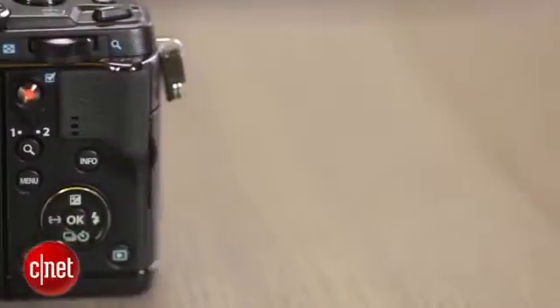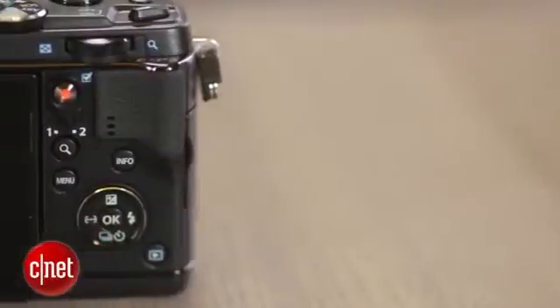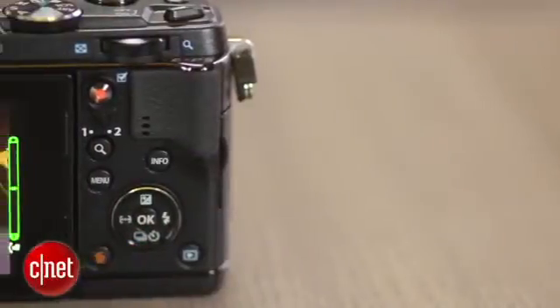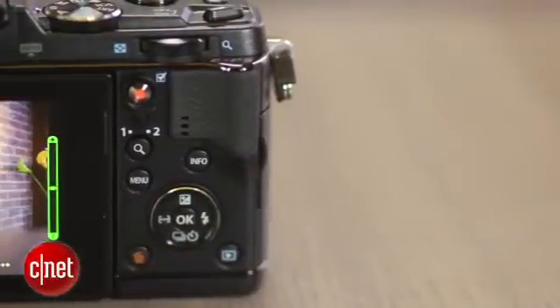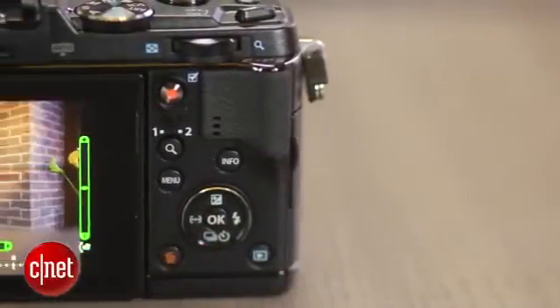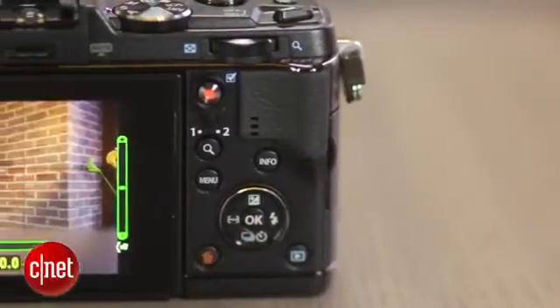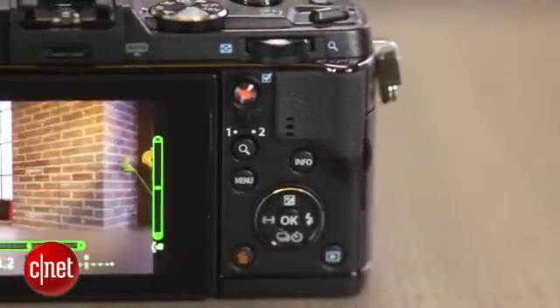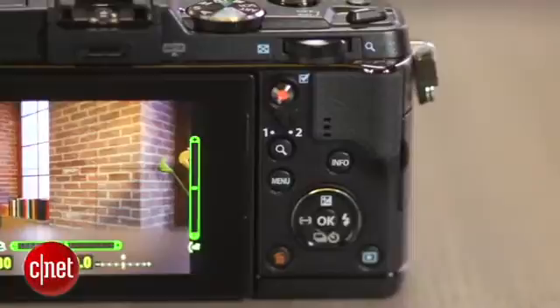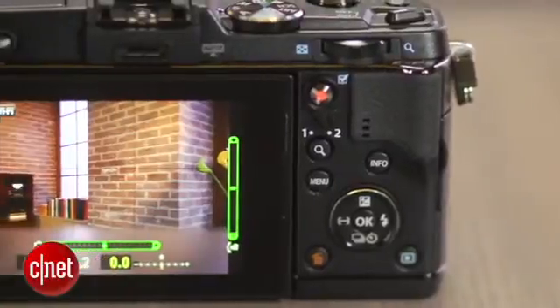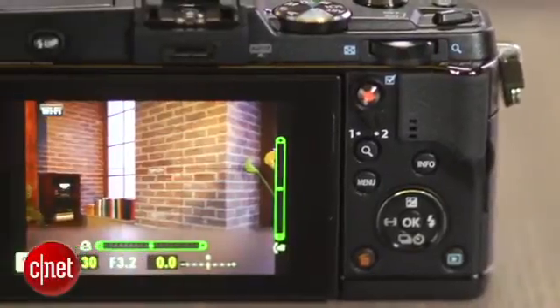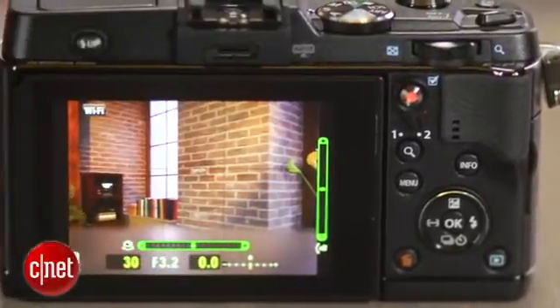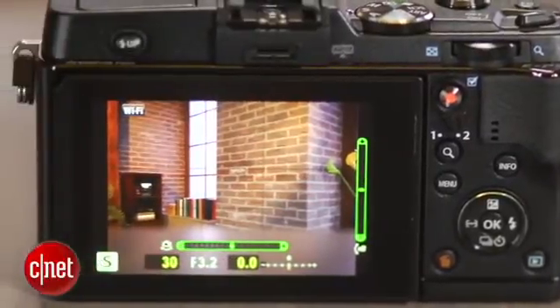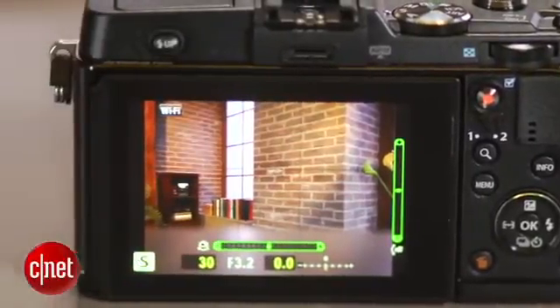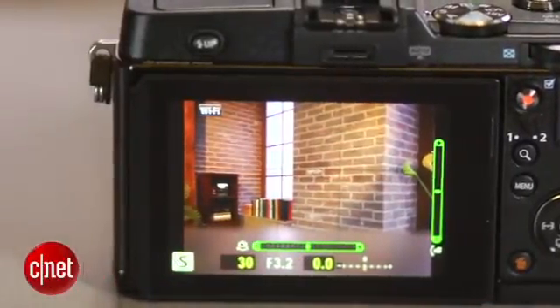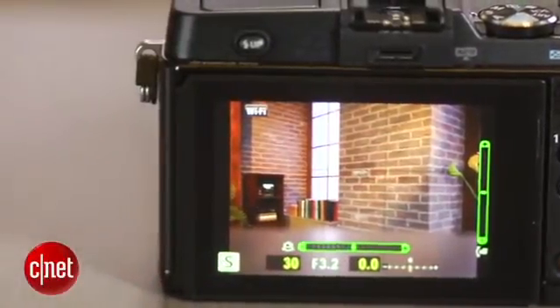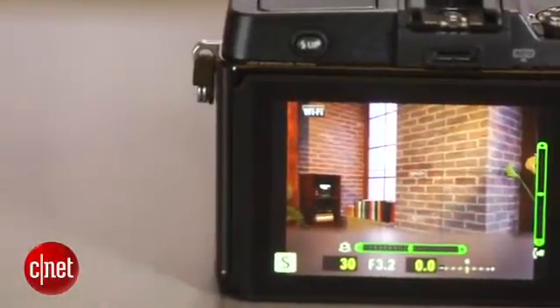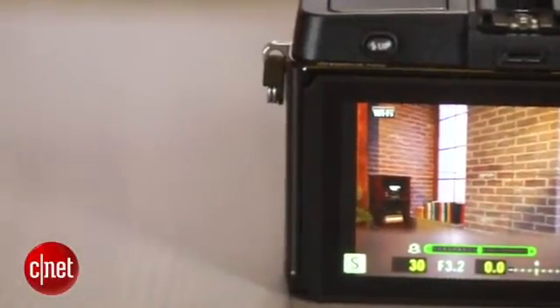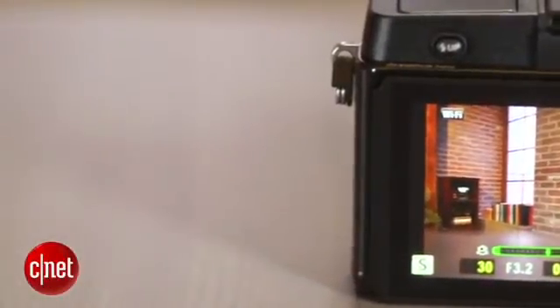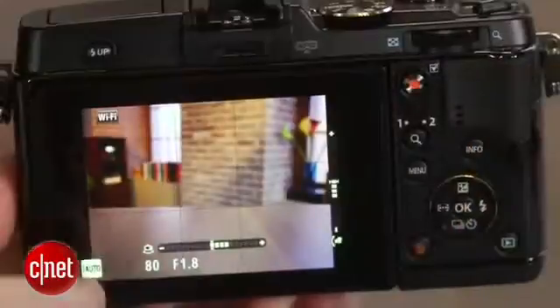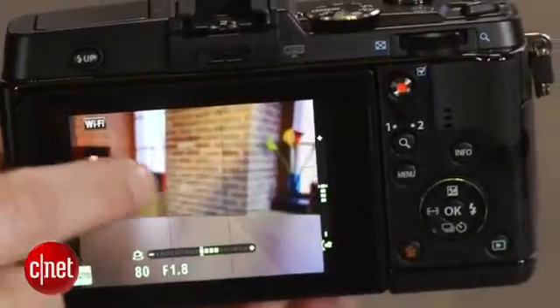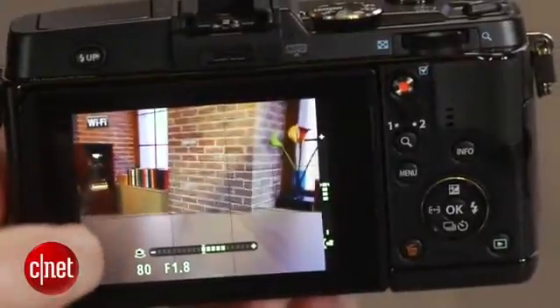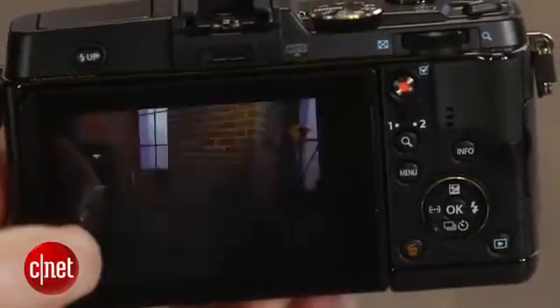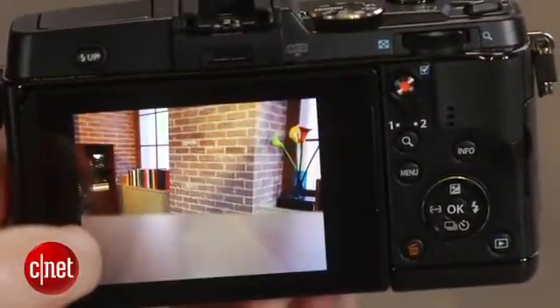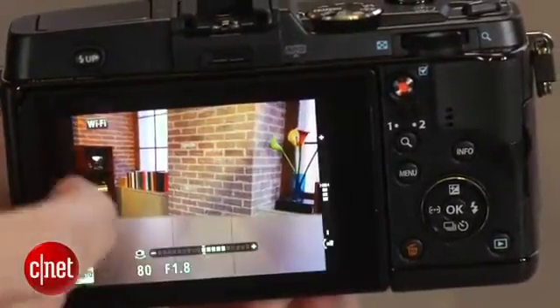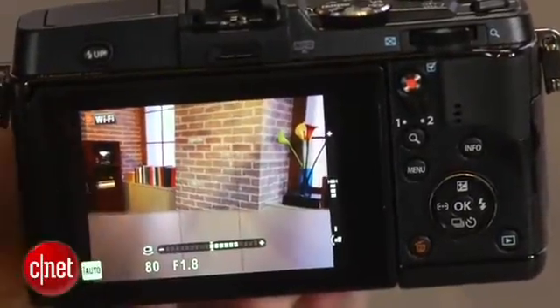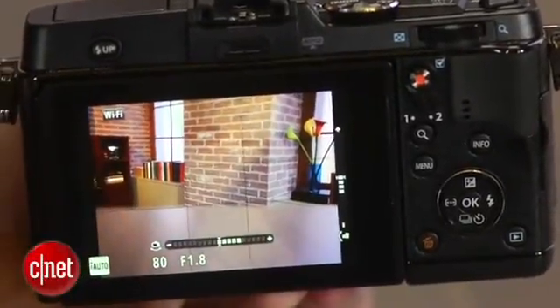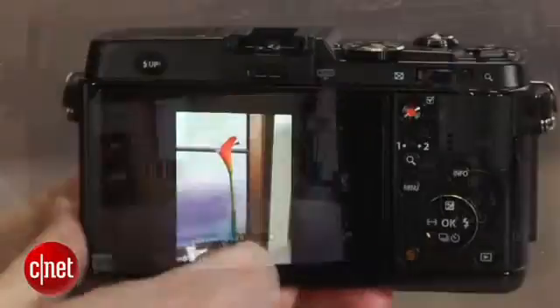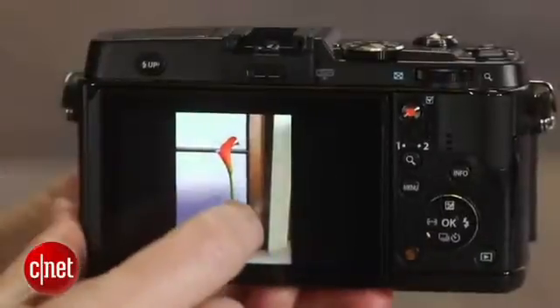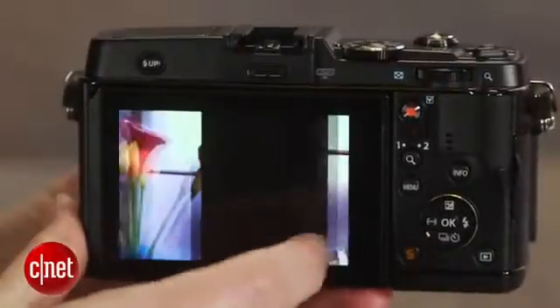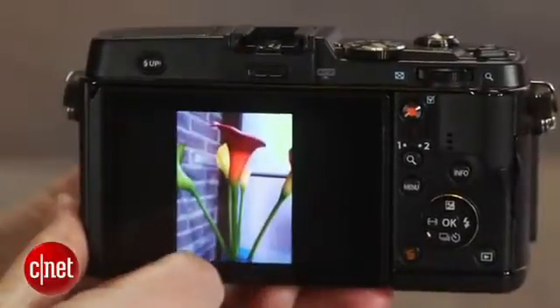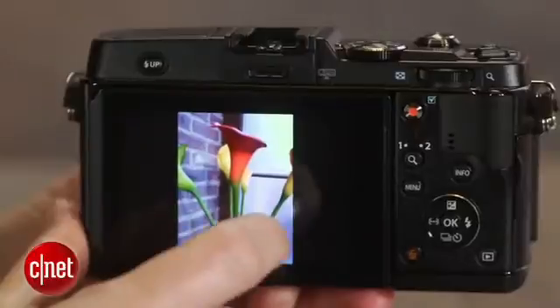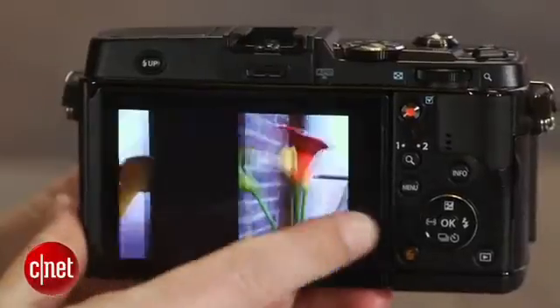The touchscreen display operation is a little more limited than you usually find. You only really use it for camera settings when in auto mode. In more manual modes, it generally serves for touch focus, touch shutter, scrolling through images during playback, and so on.